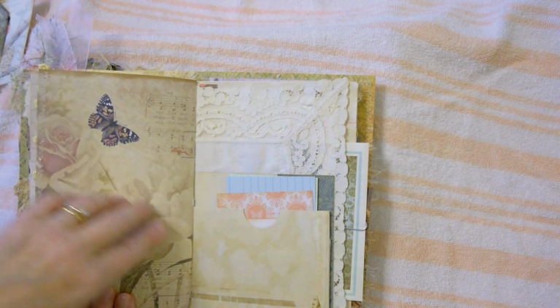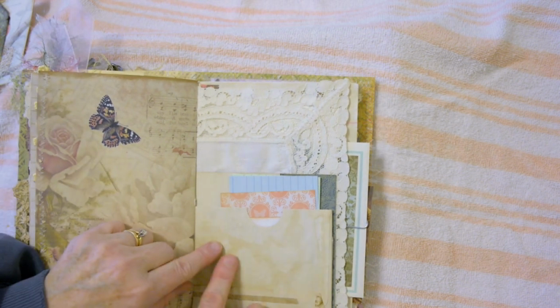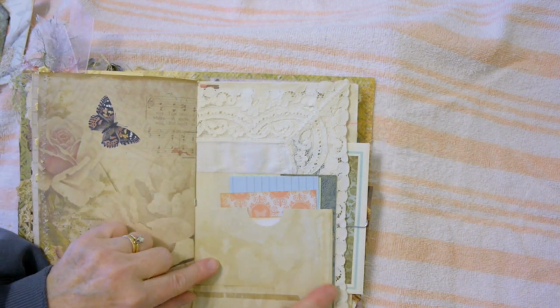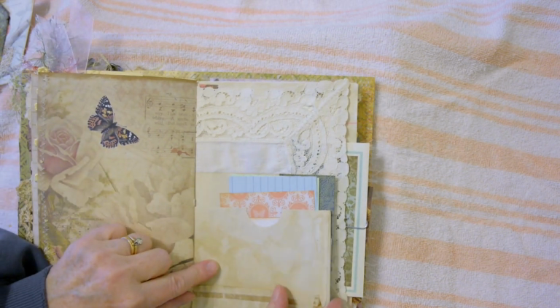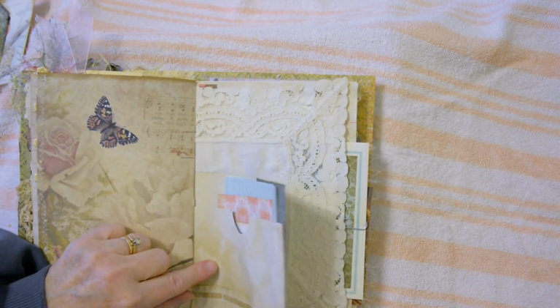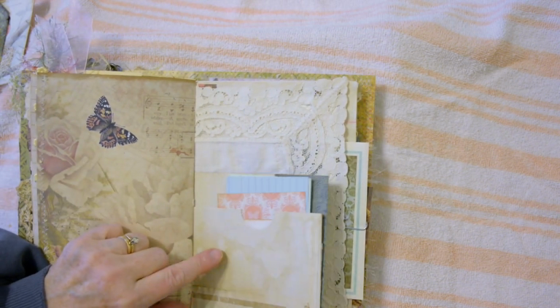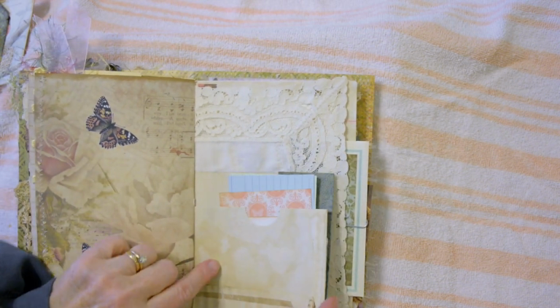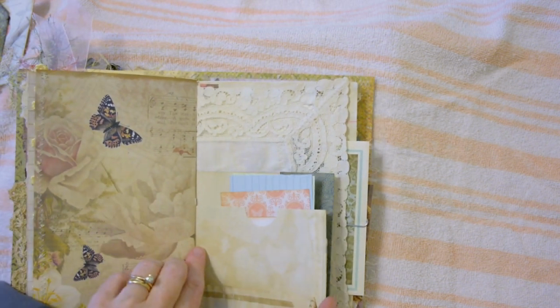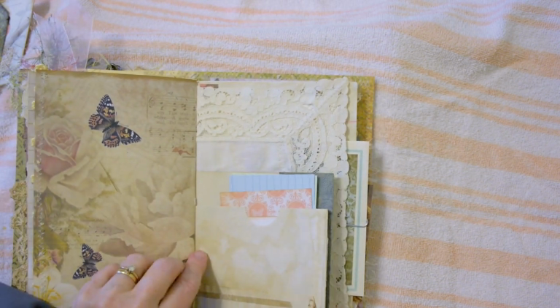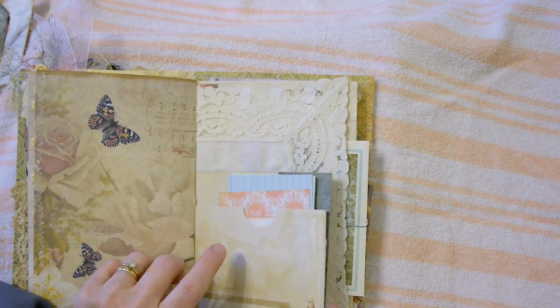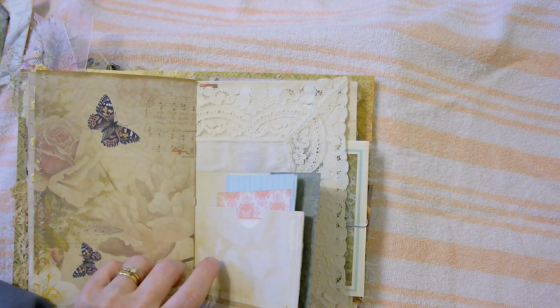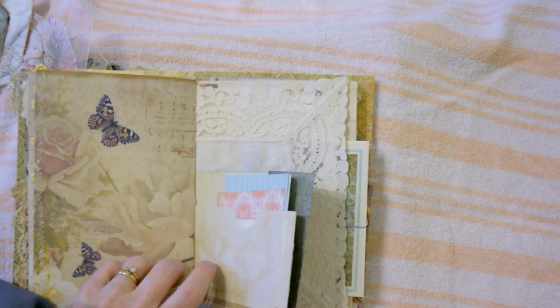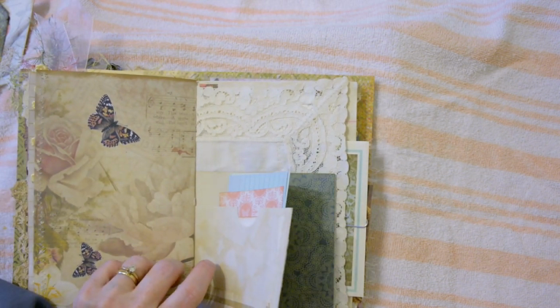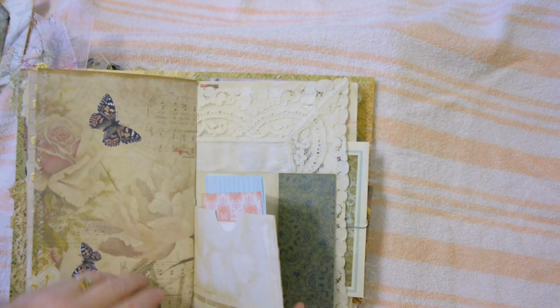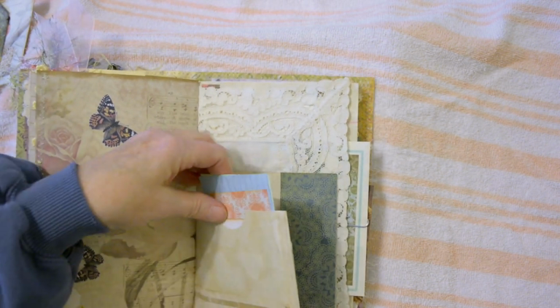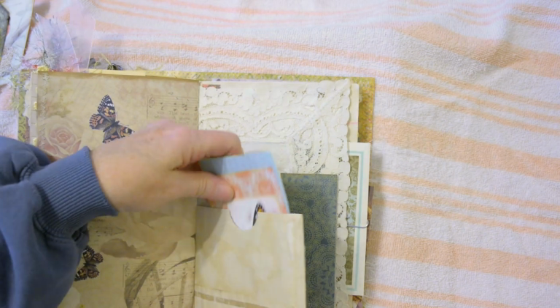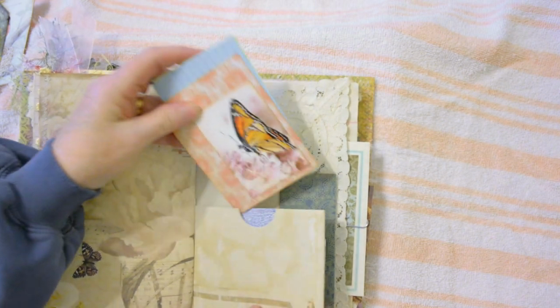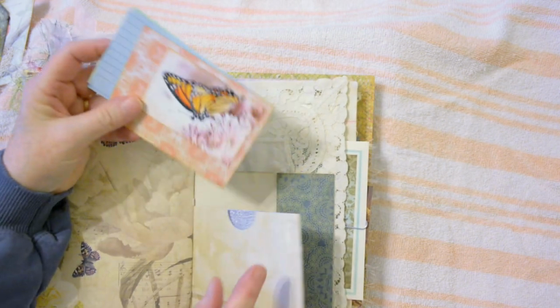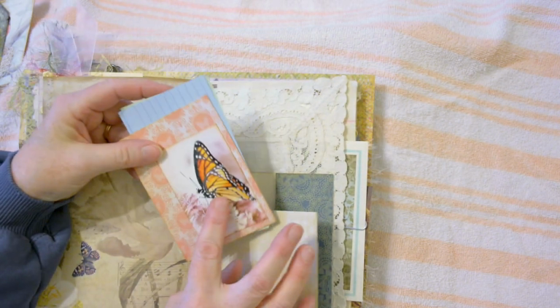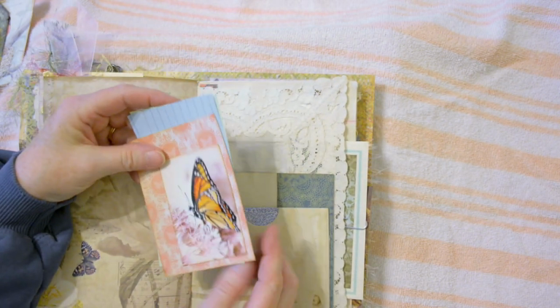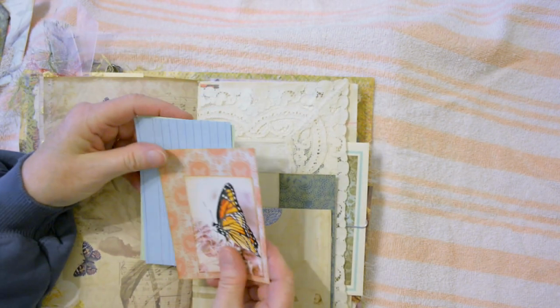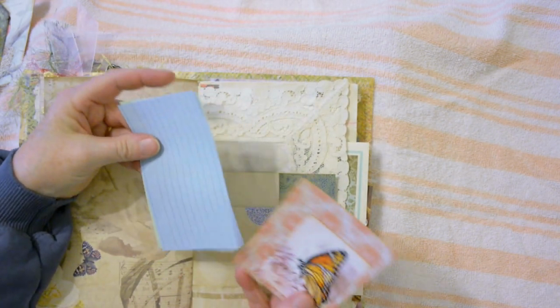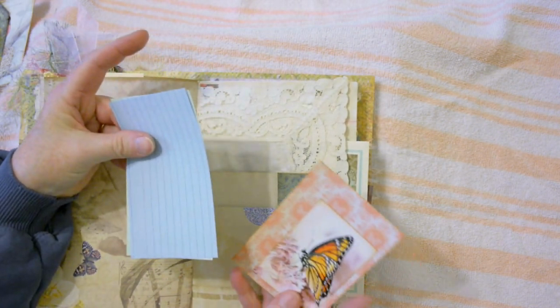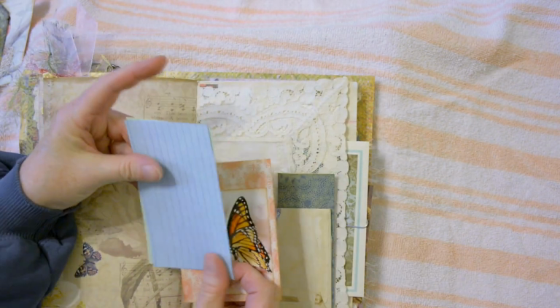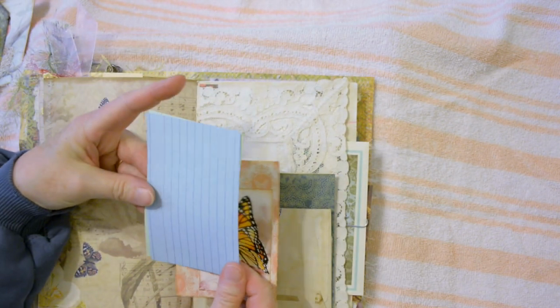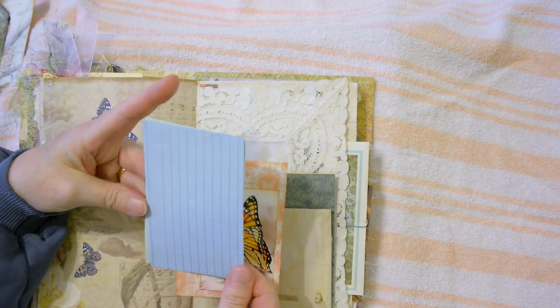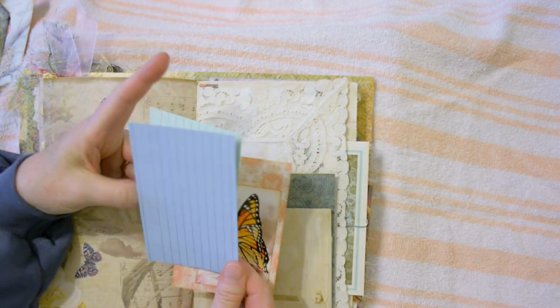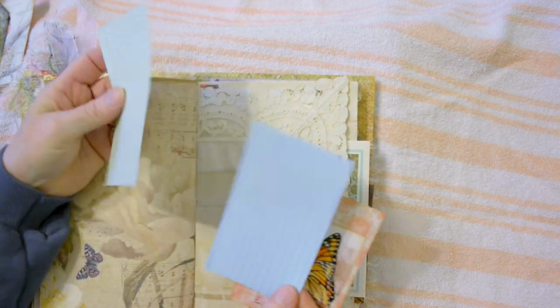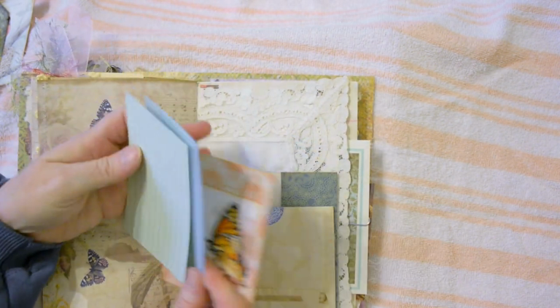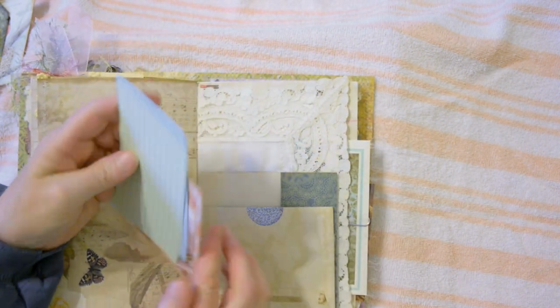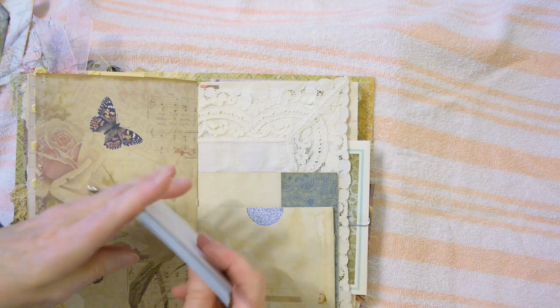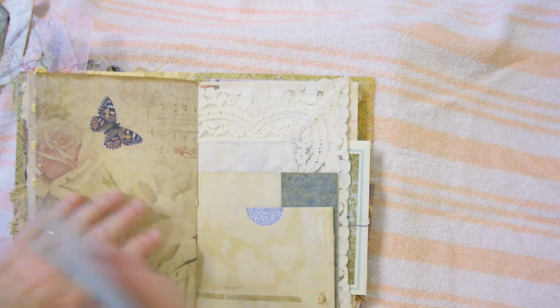The other half of that coffee-dyed envelope — I've added one of my photos with some partly colored index cards.